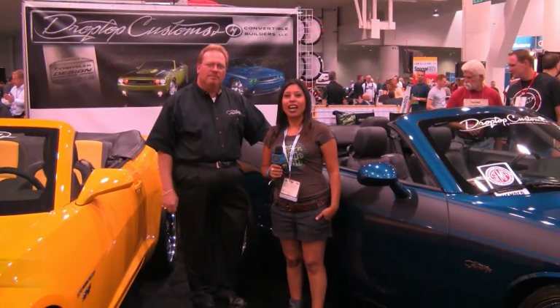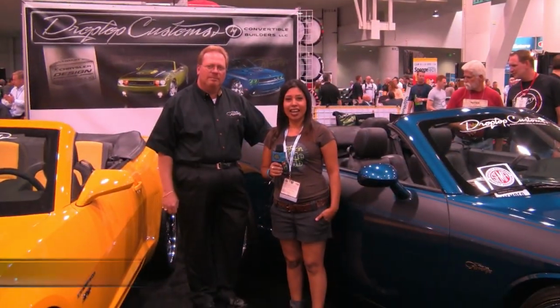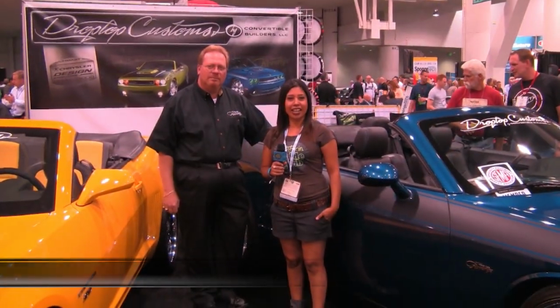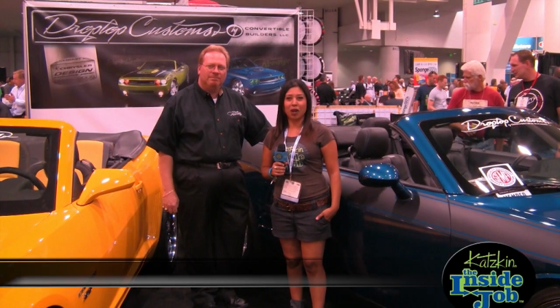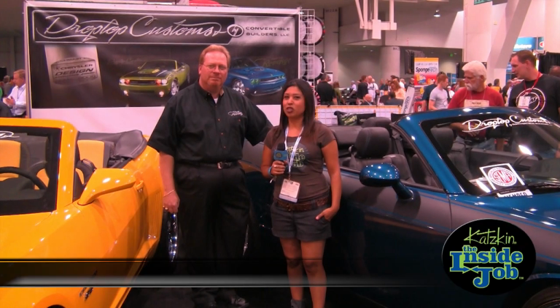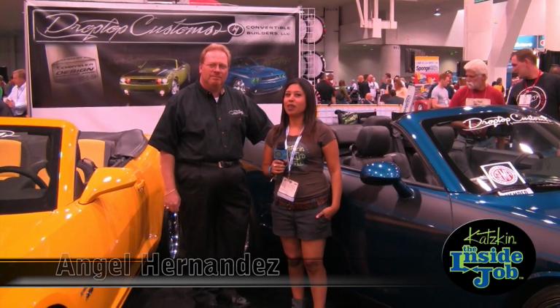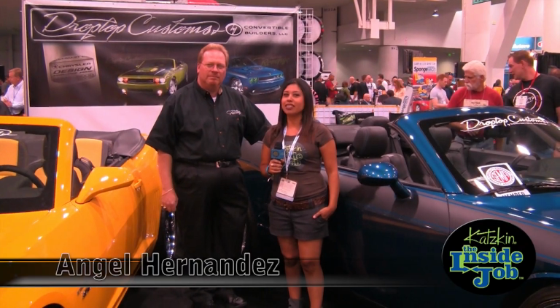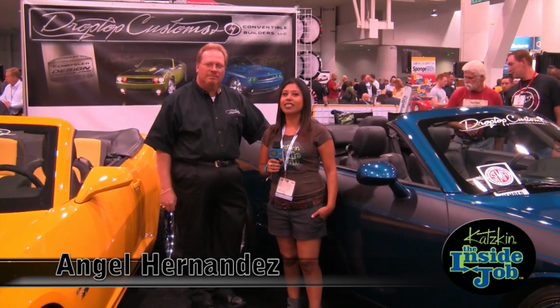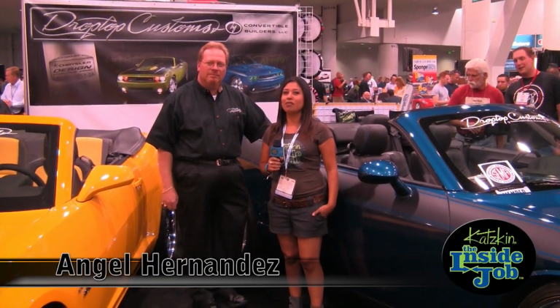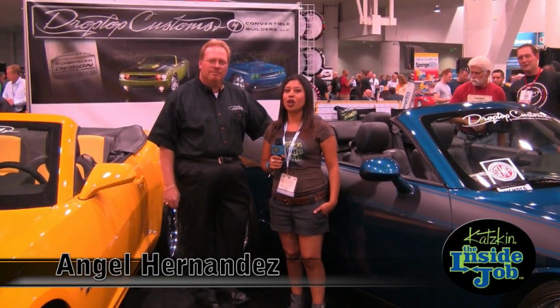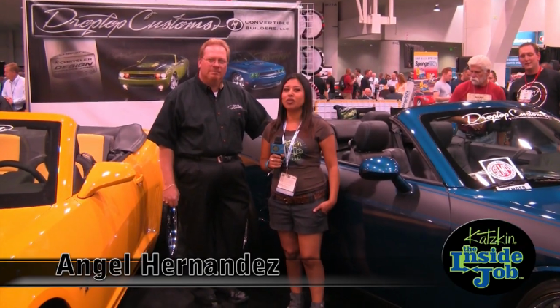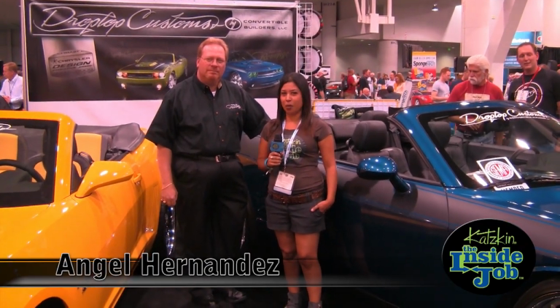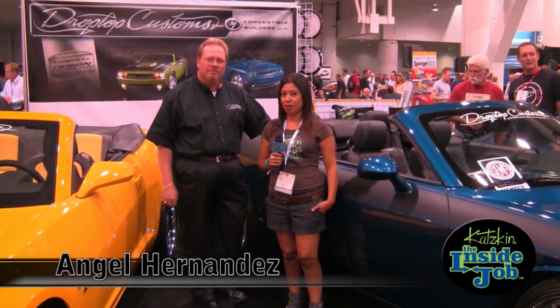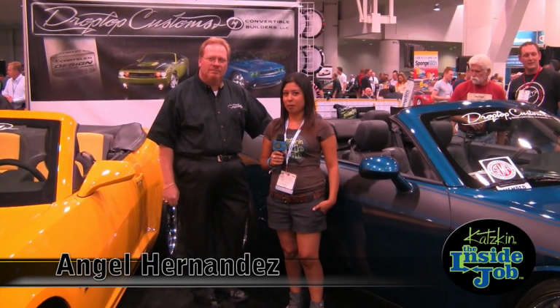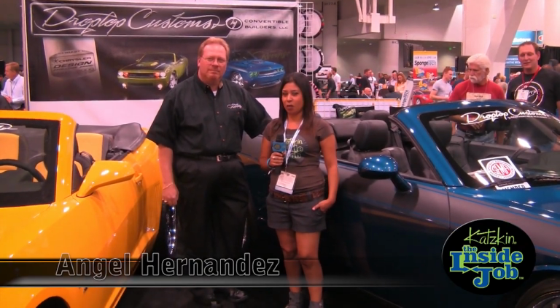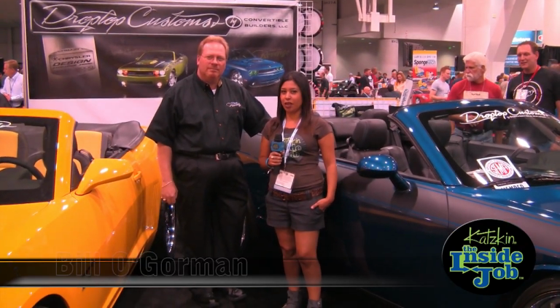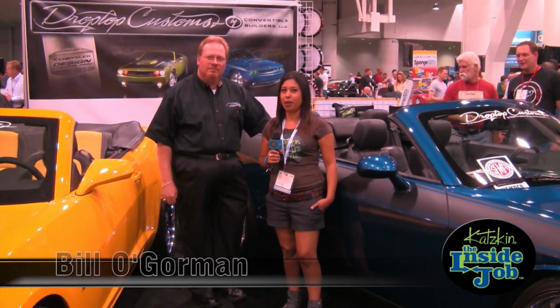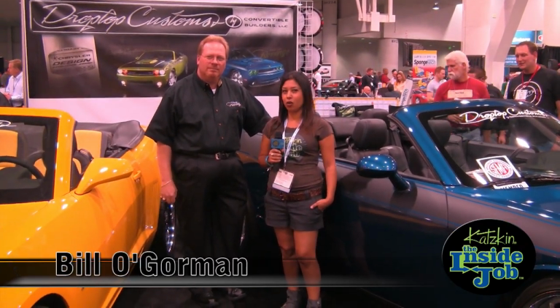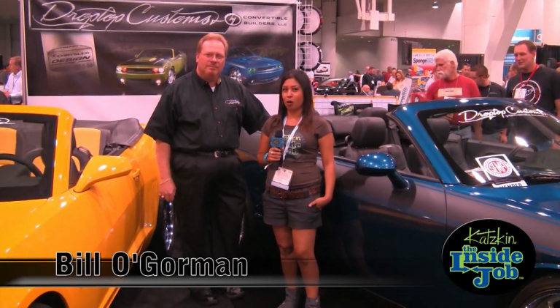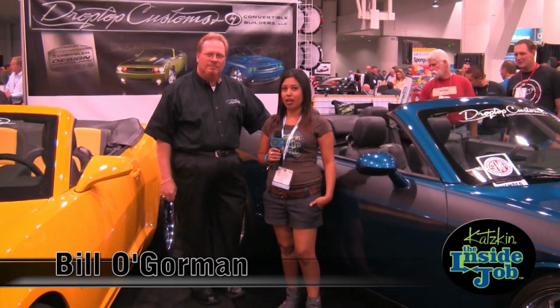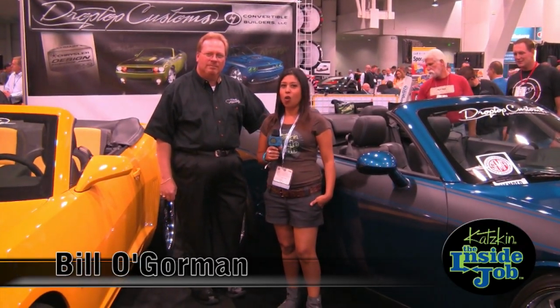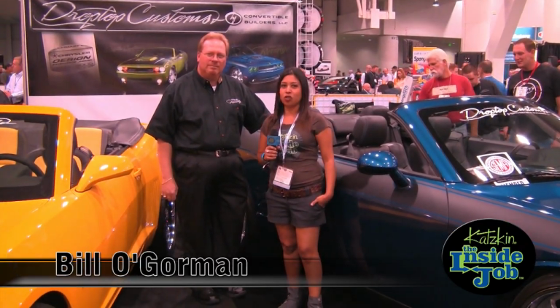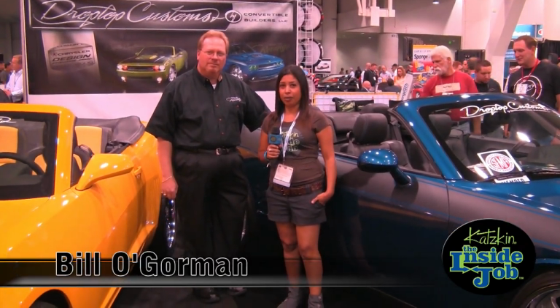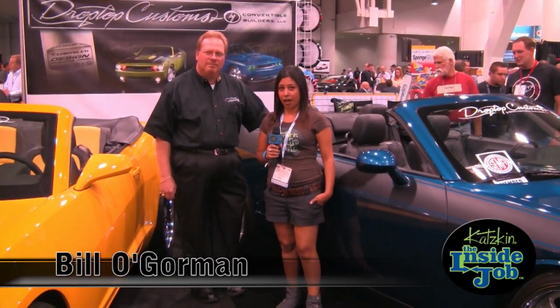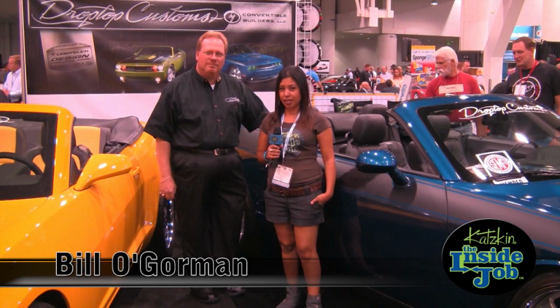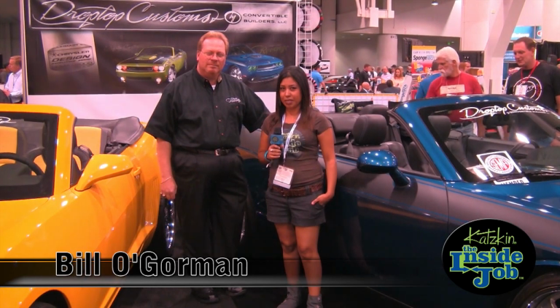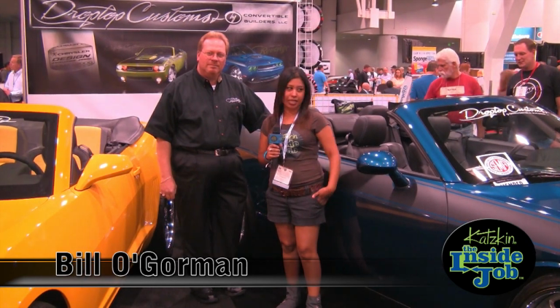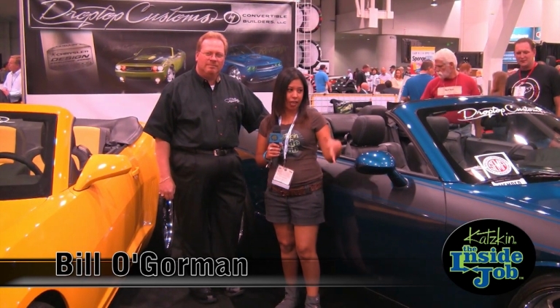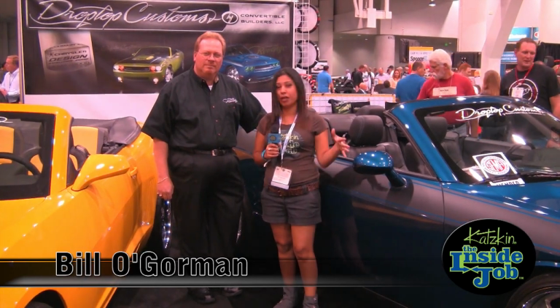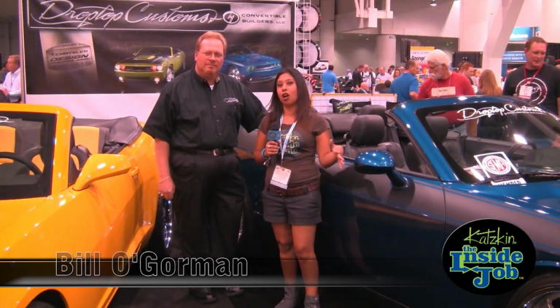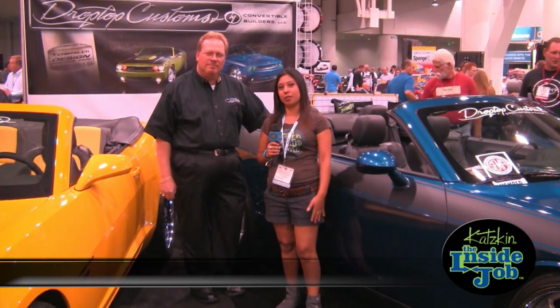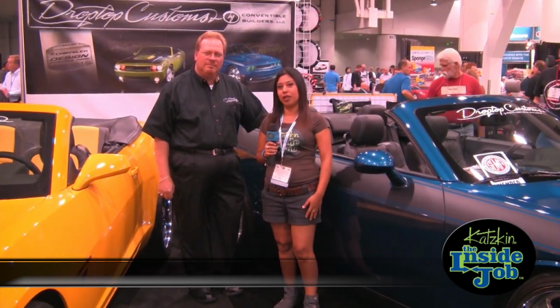Hey guys, we're at the 2009 SEMA show and today we're going to be speaking with Bill O'Gorman with Drop Top Customs, and he's going to tell us about this awesome build.